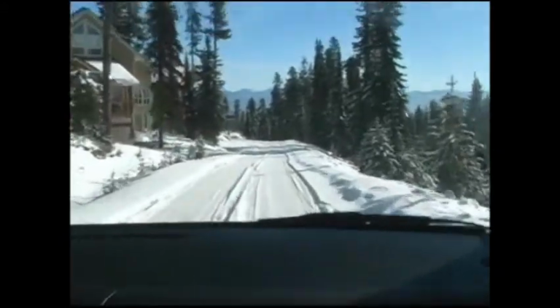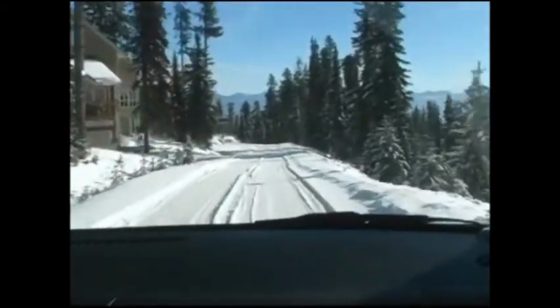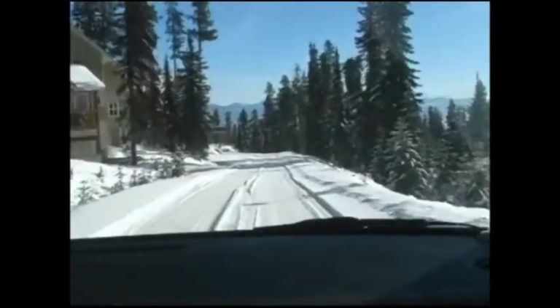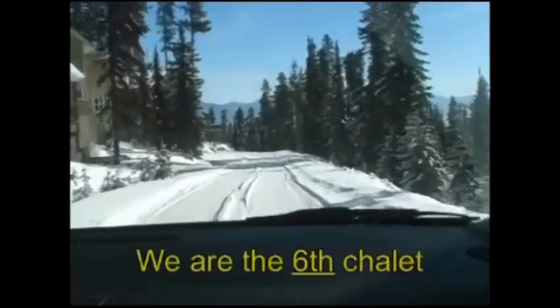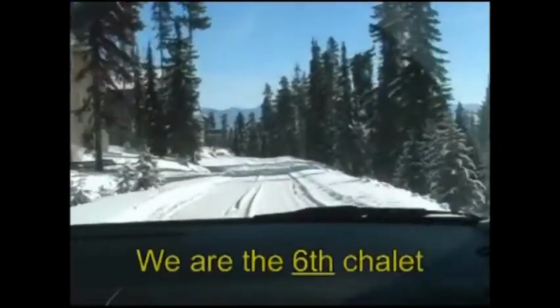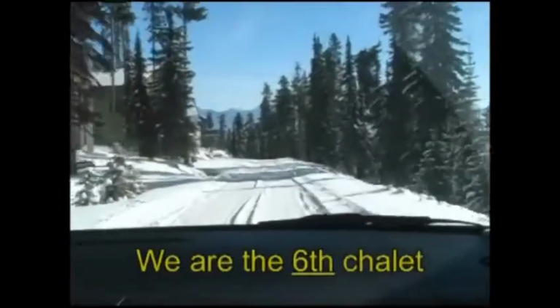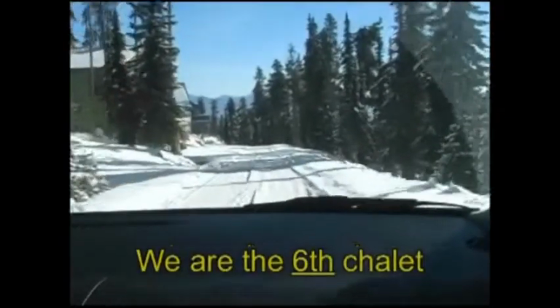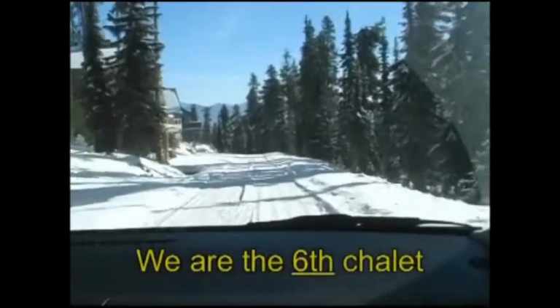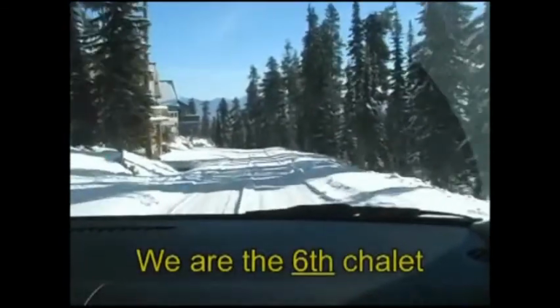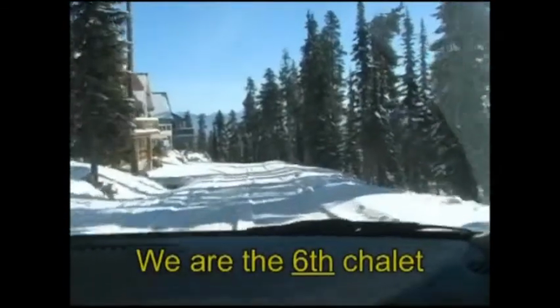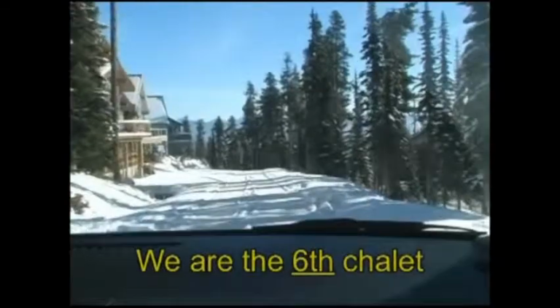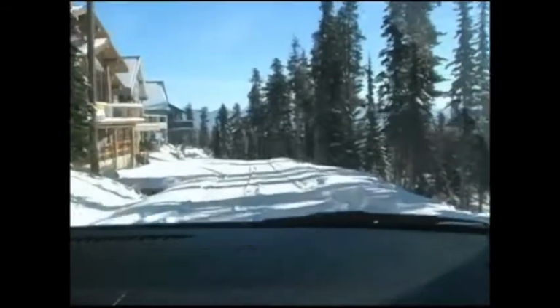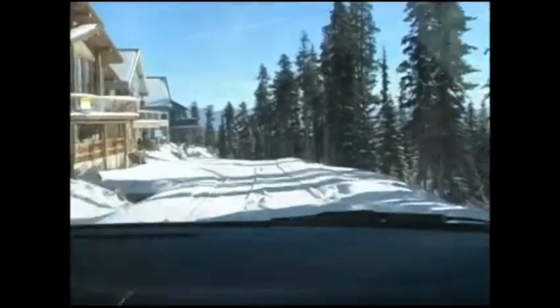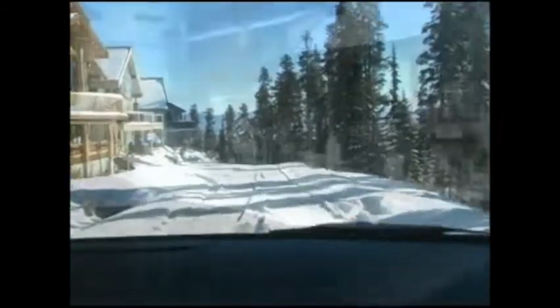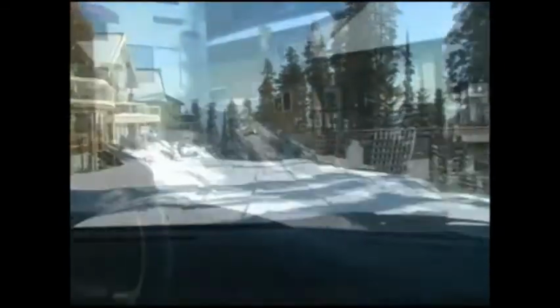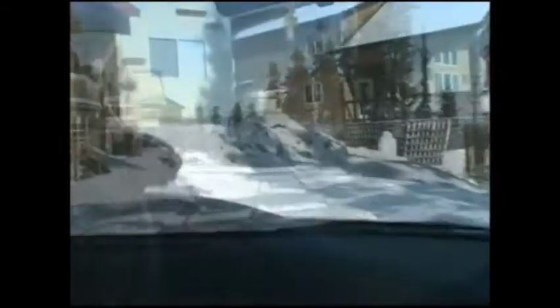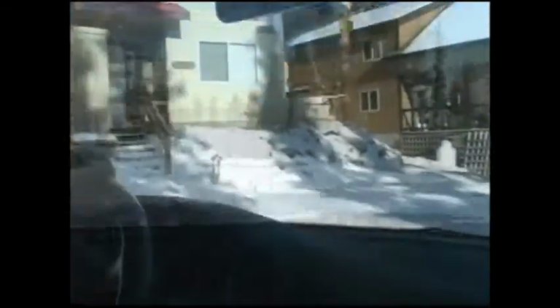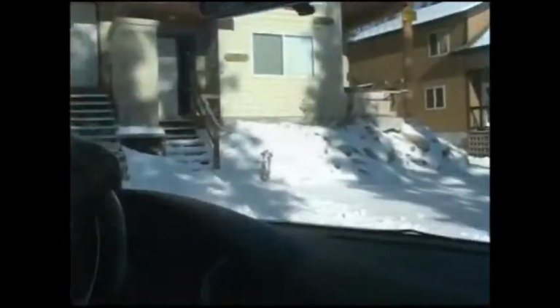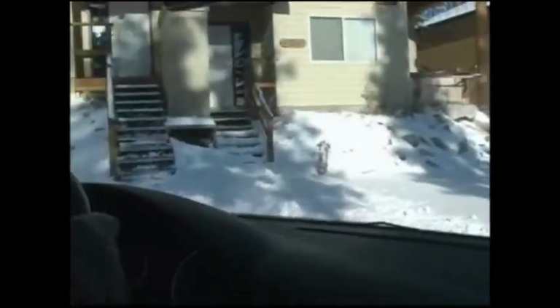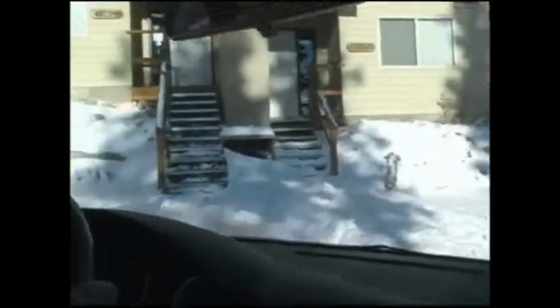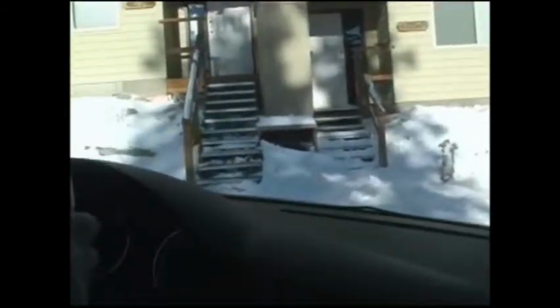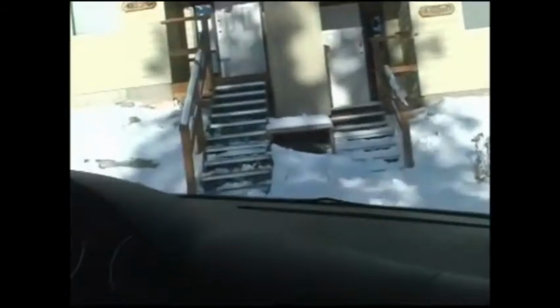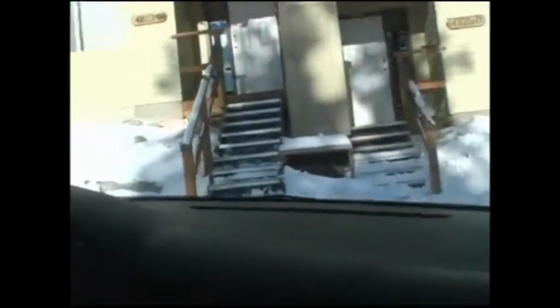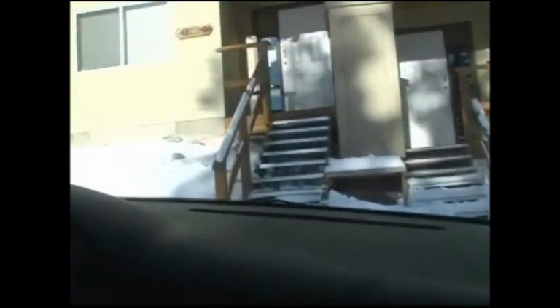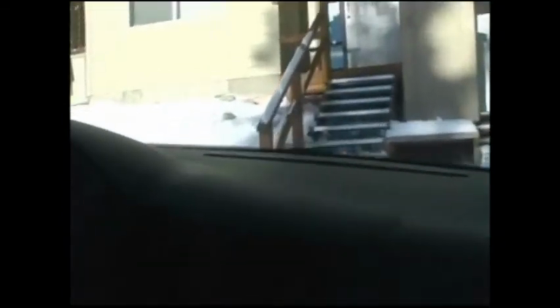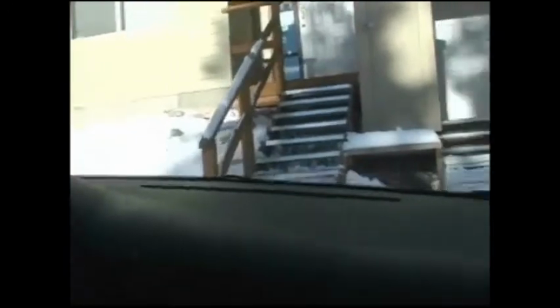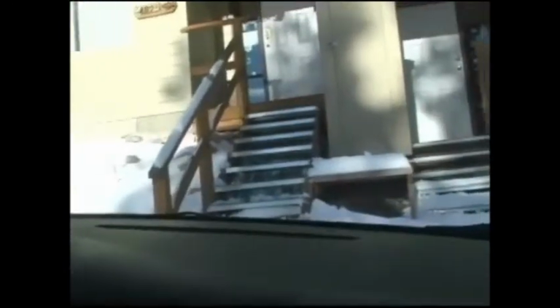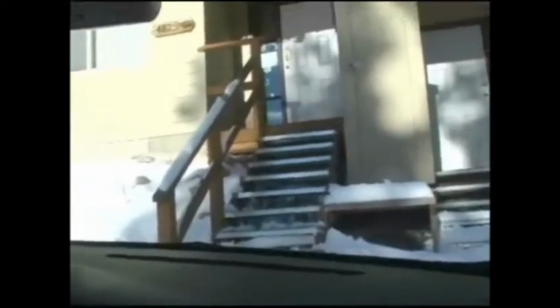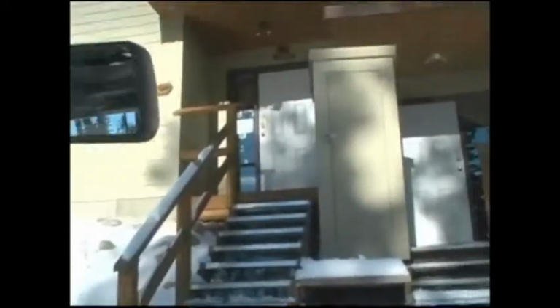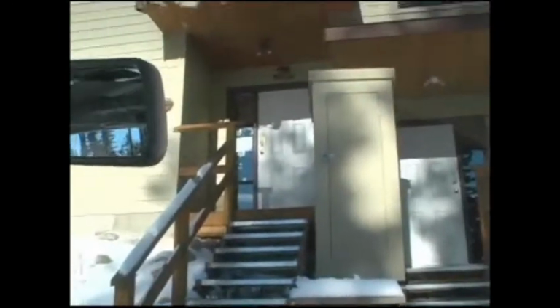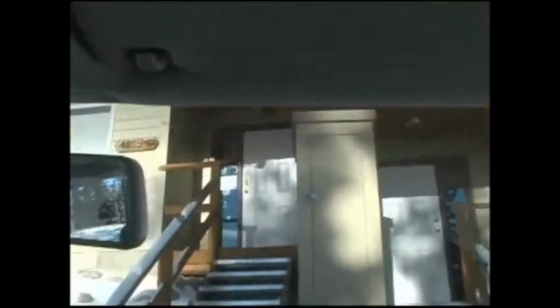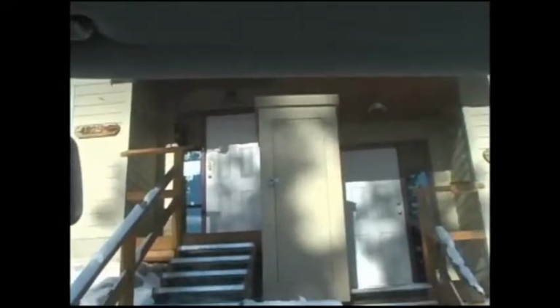Just stay on that road, count six chalets — we are the sixth chalet on your left side. Just pull into the driveway parking lot. If you come in at night, the motion detector should sense your car and turn the lights on for you.